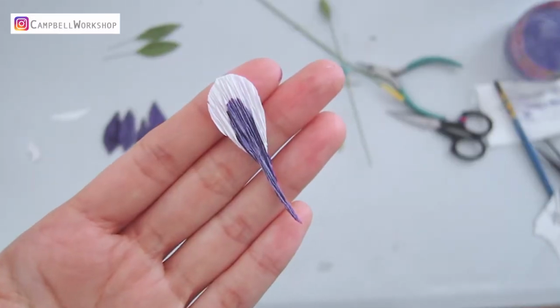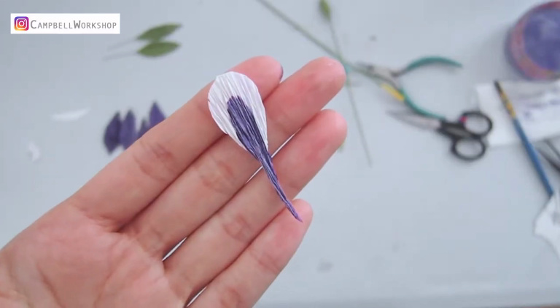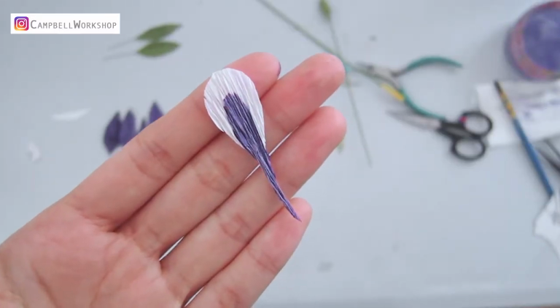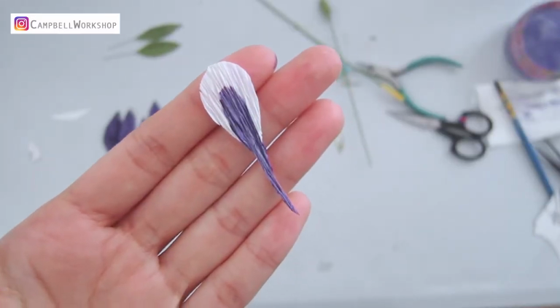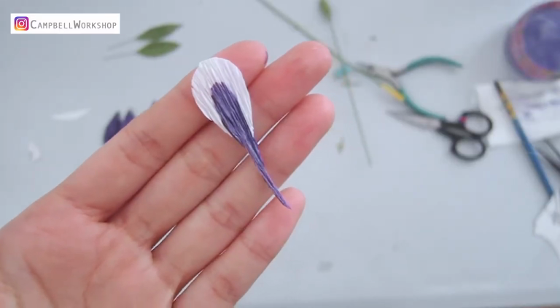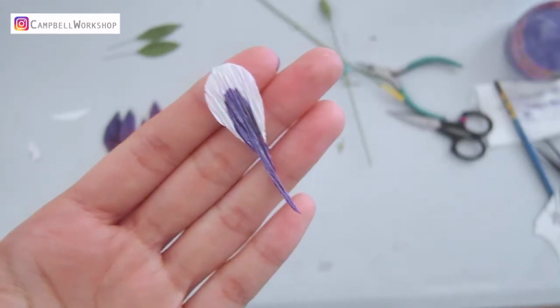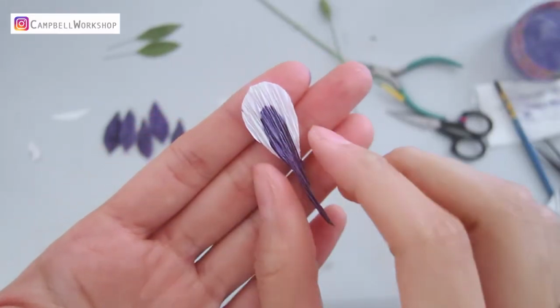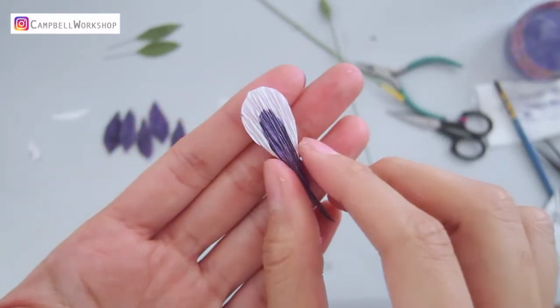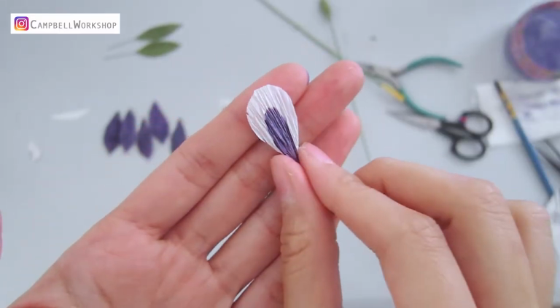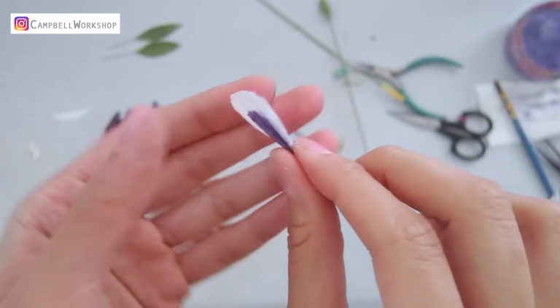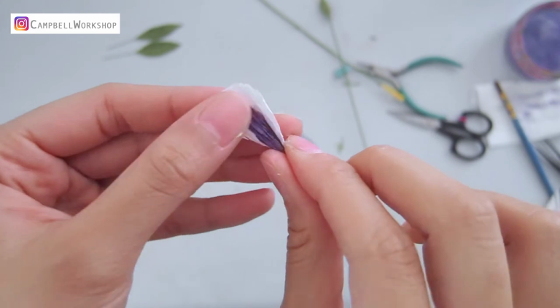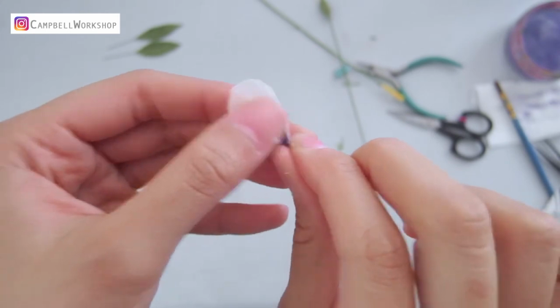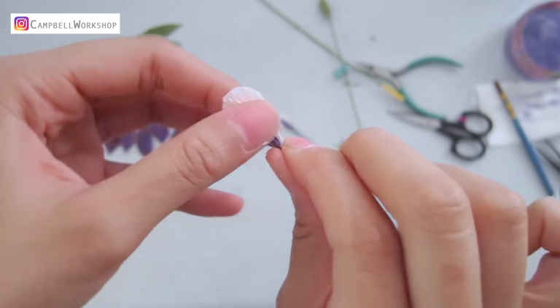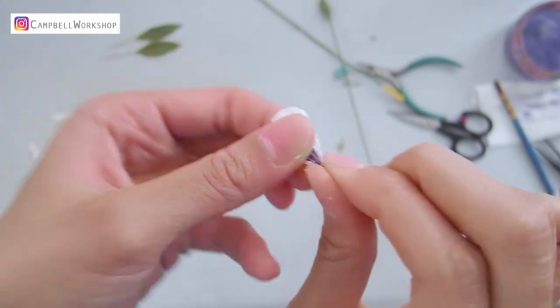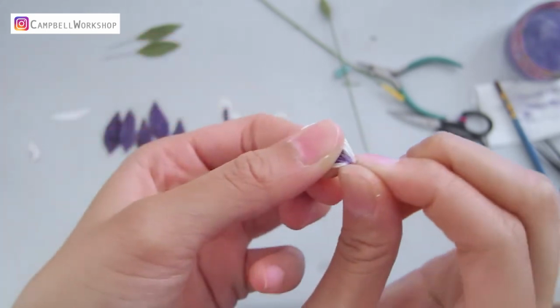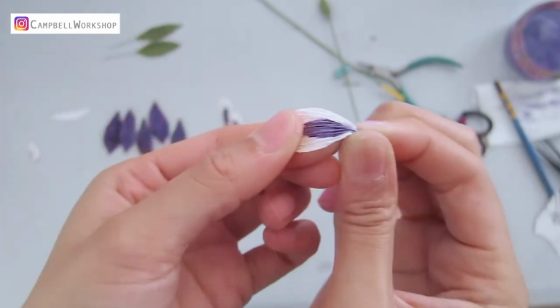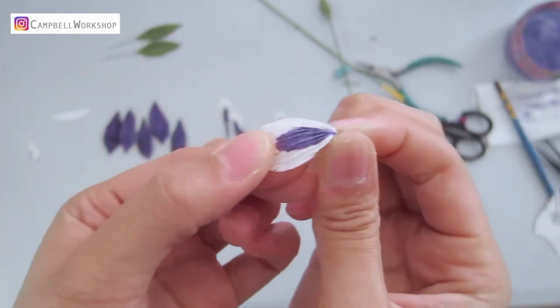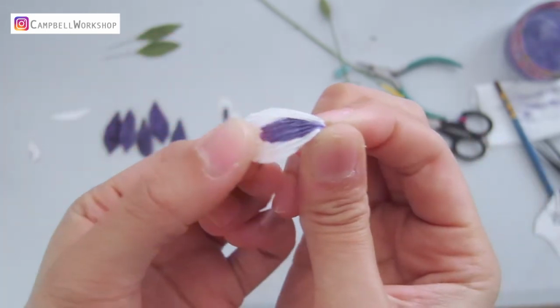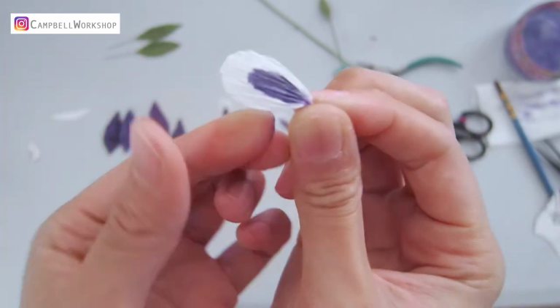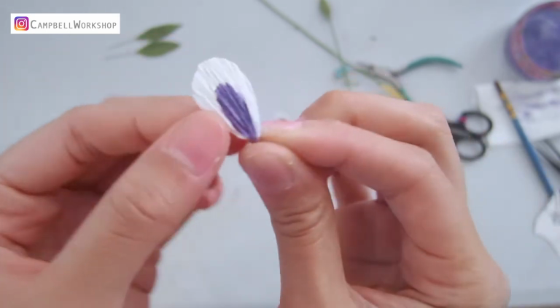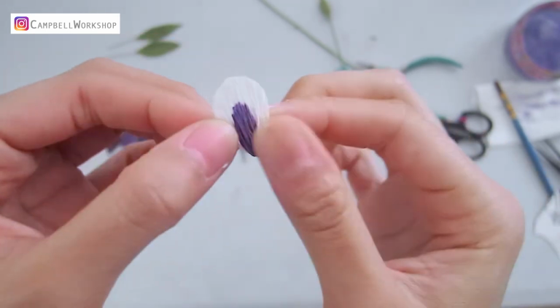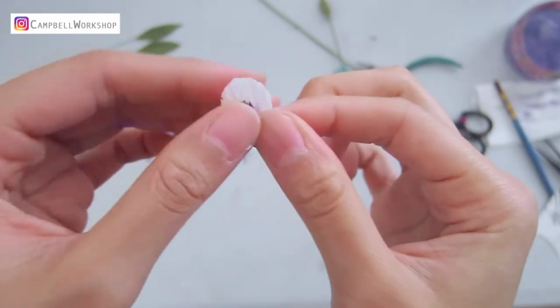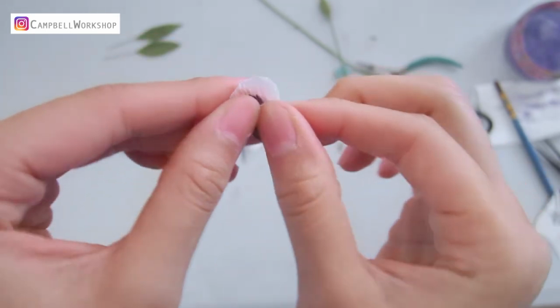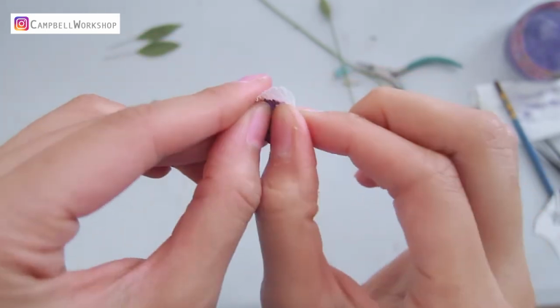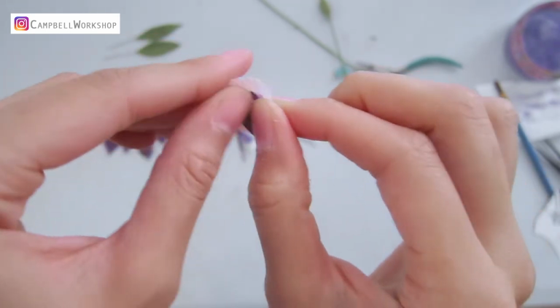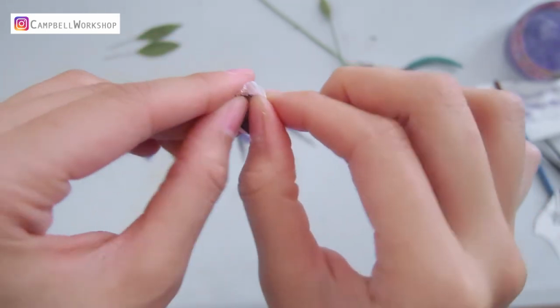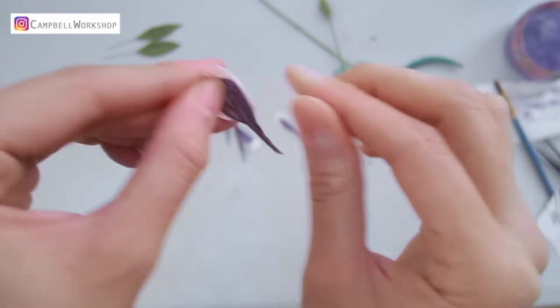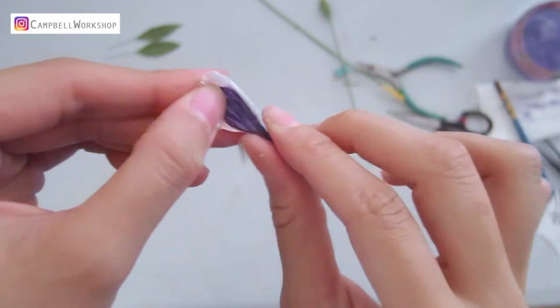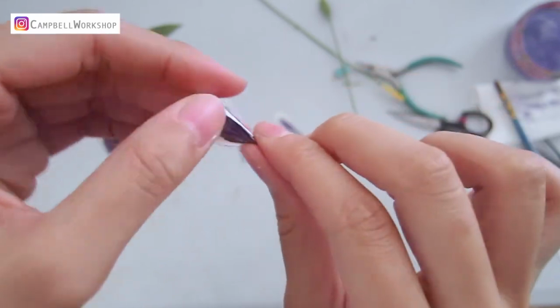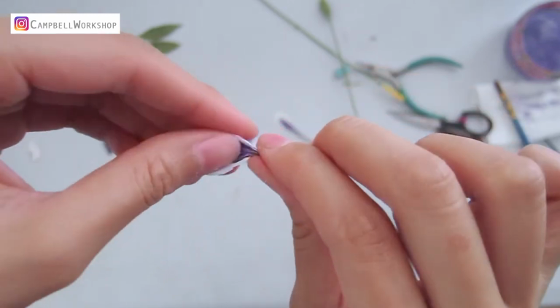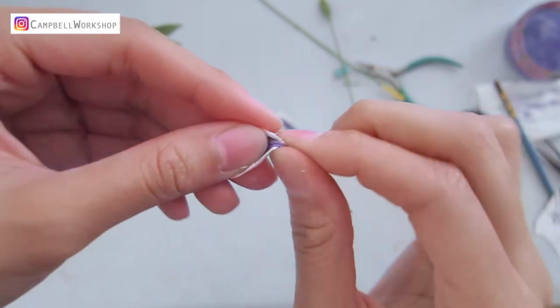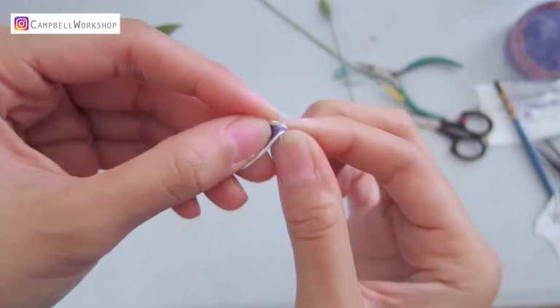Now the petals should be completely dry. We start with the center petals — hold the tail and bend the petal backwards, then expand the petal in the middle.